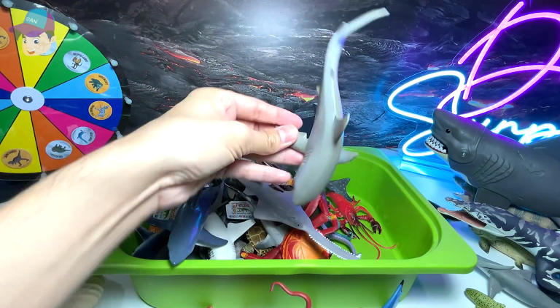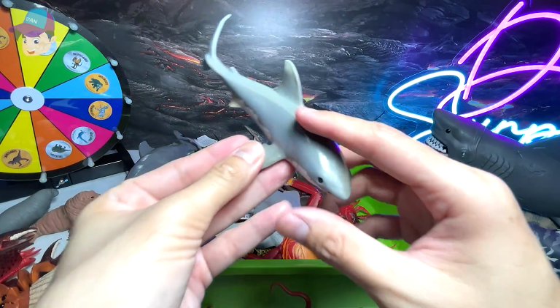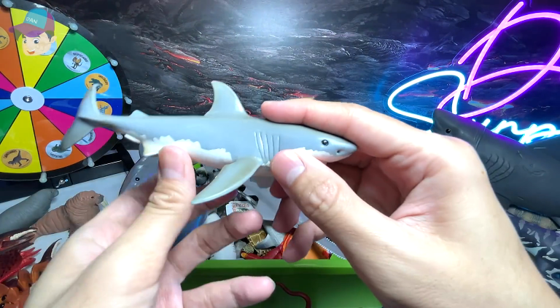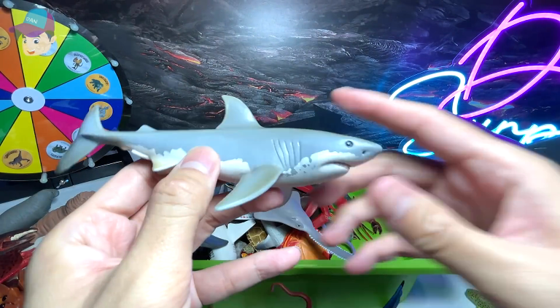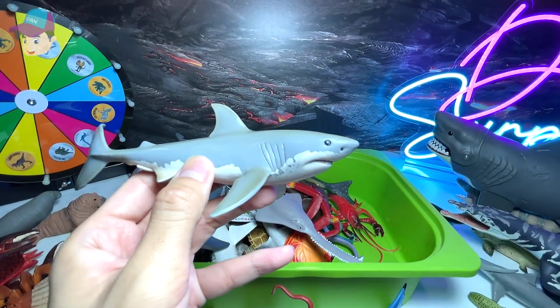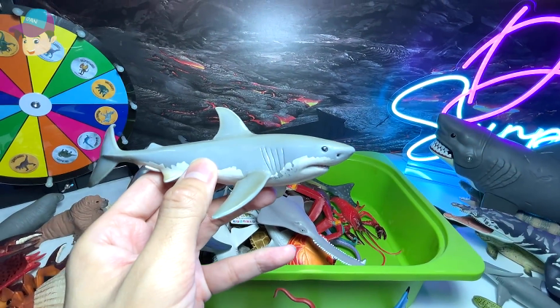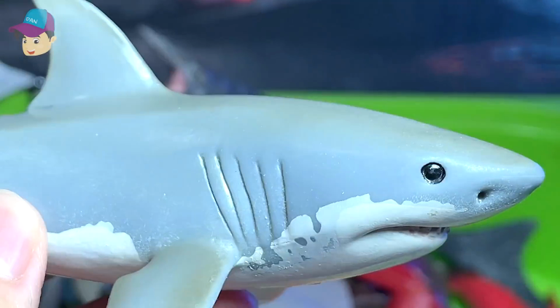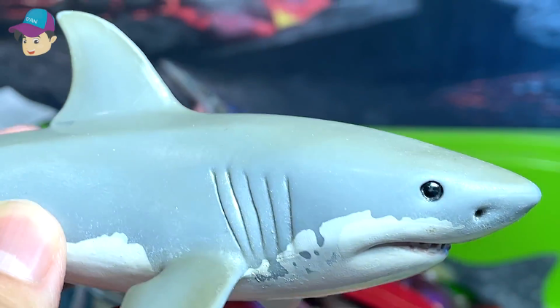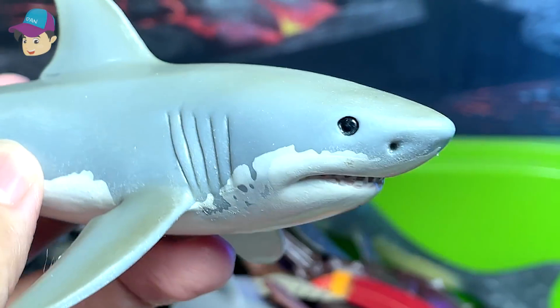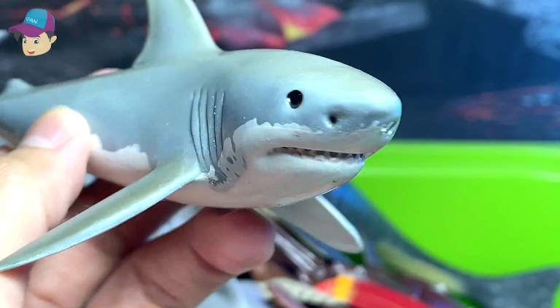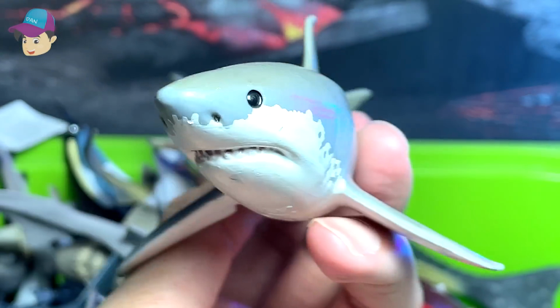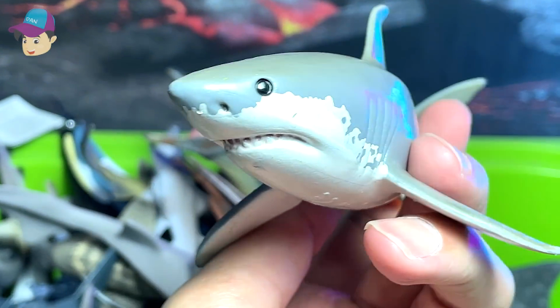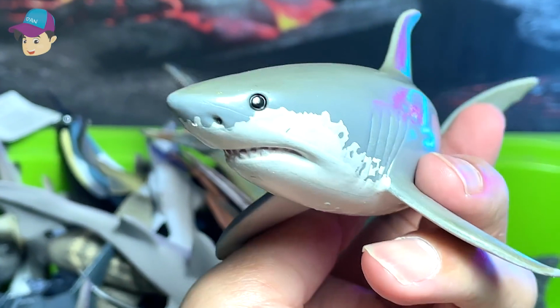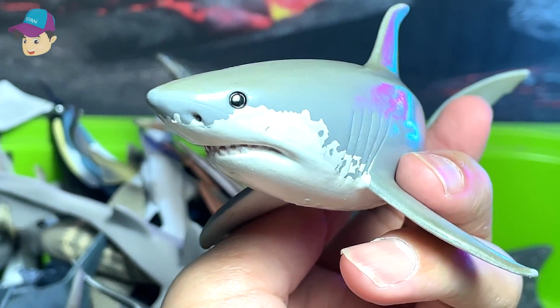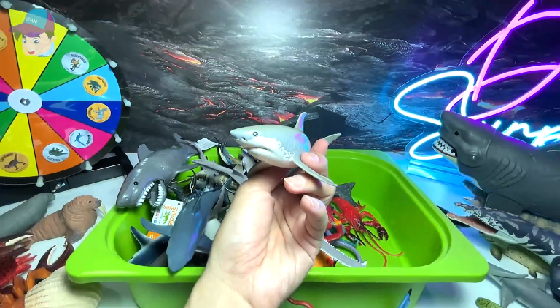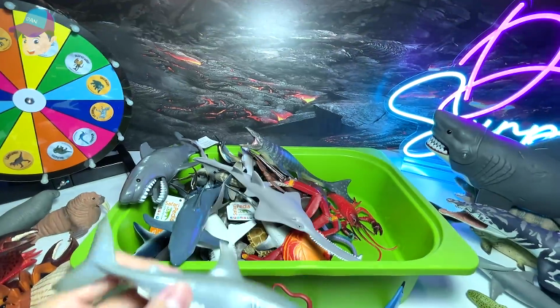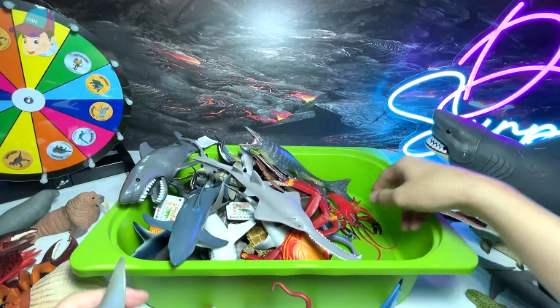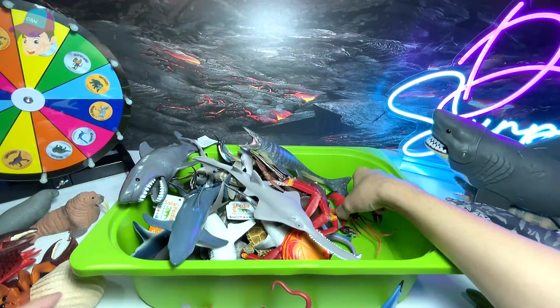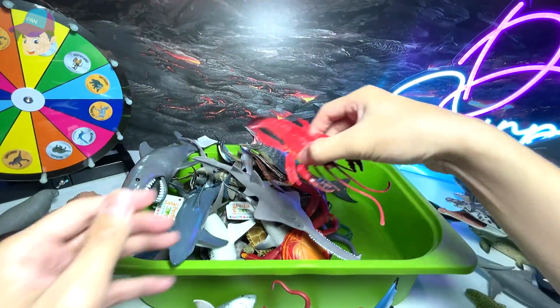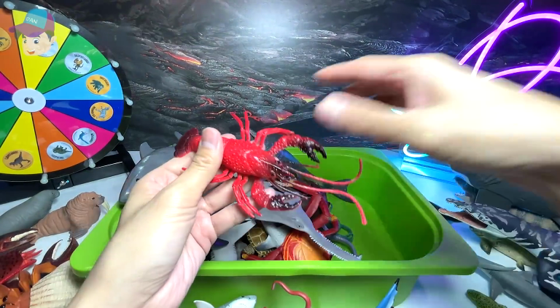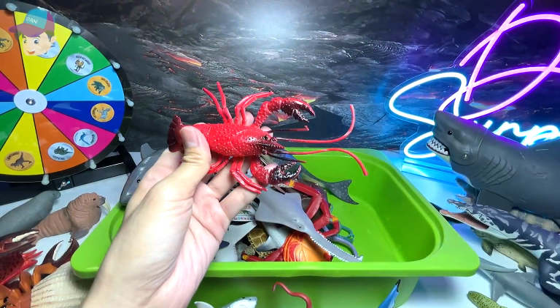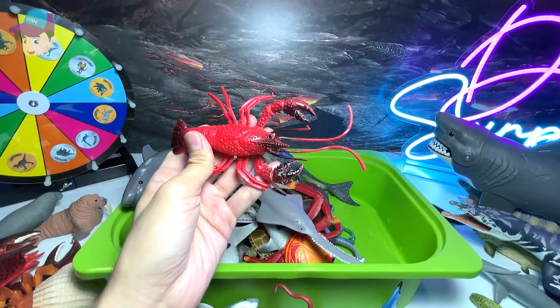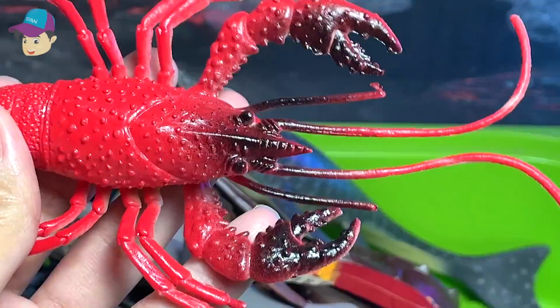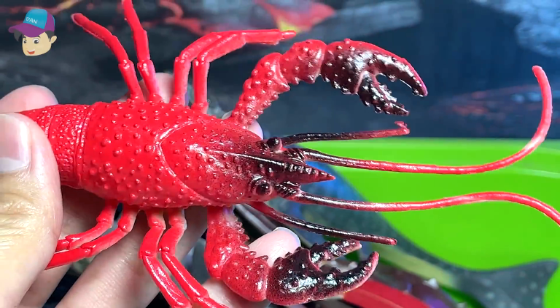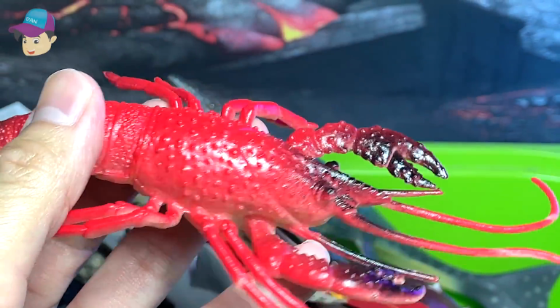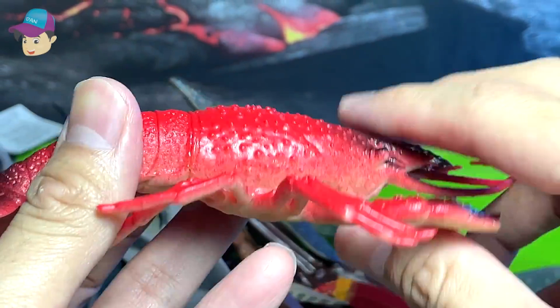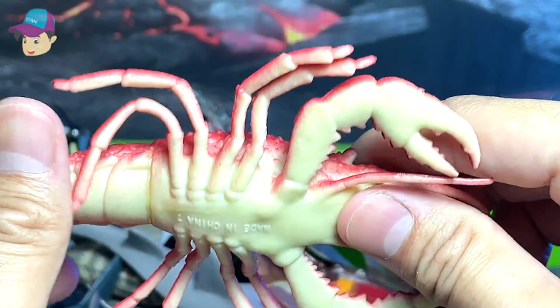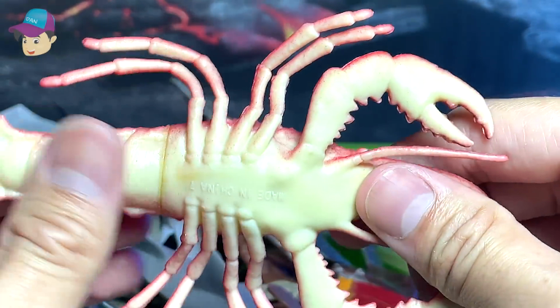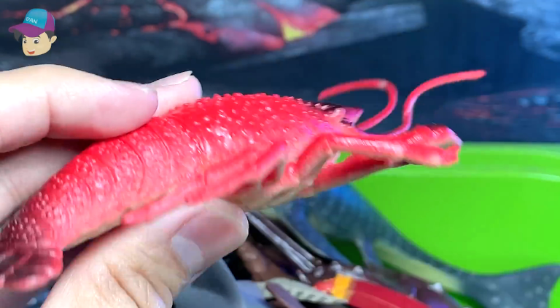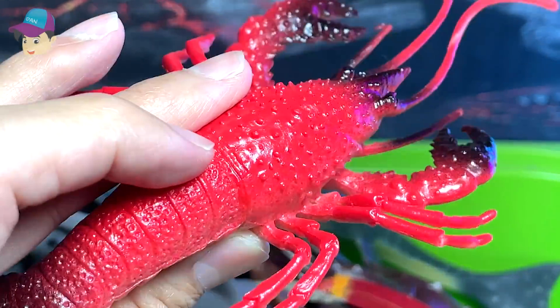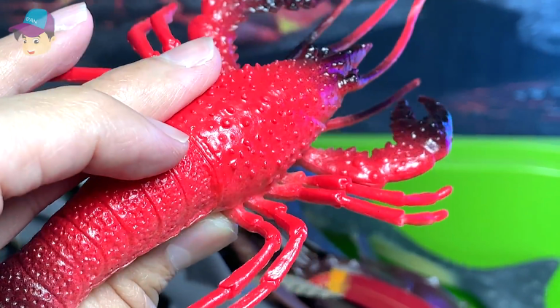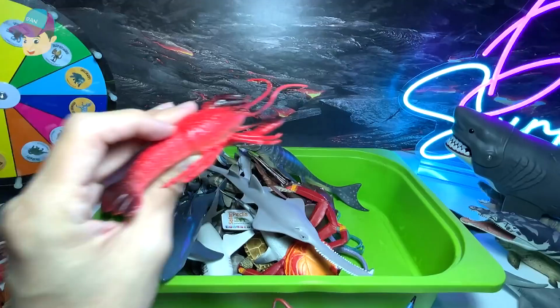Great white shark — I think many of you guys know this very well. Lobster — yes, that's right, we have a red lobster. We have plenty of lobsters today.